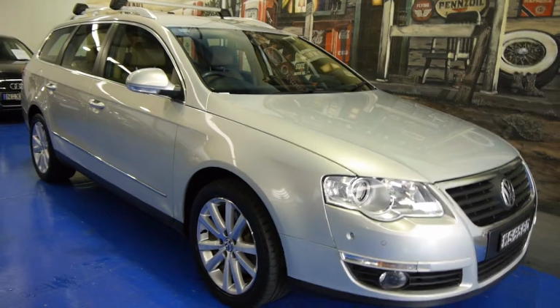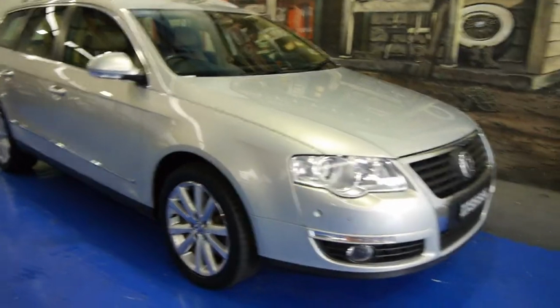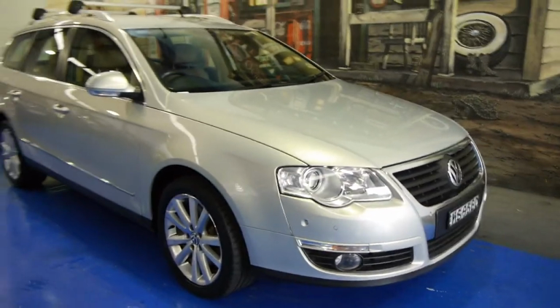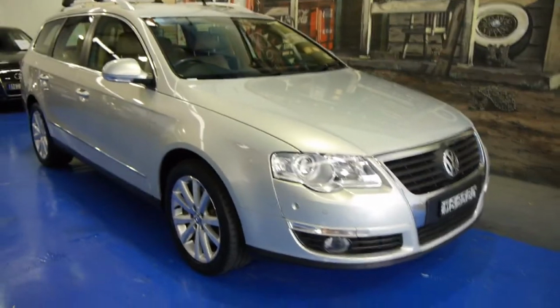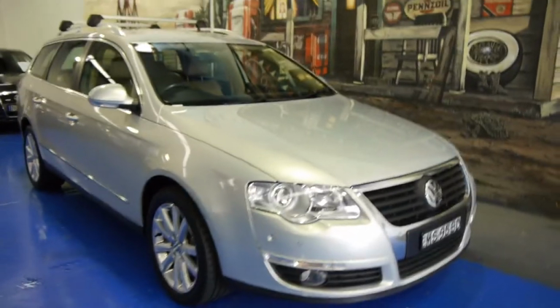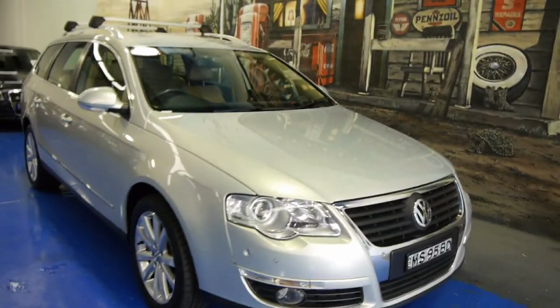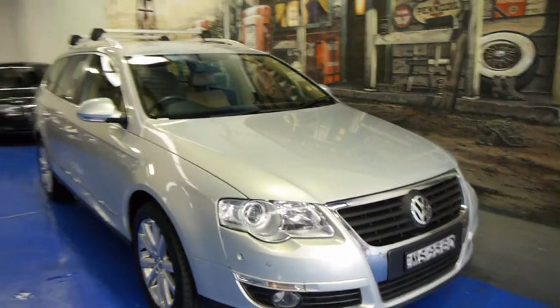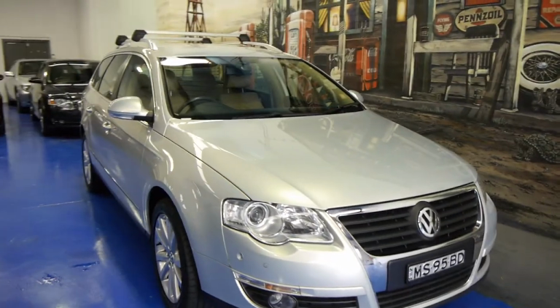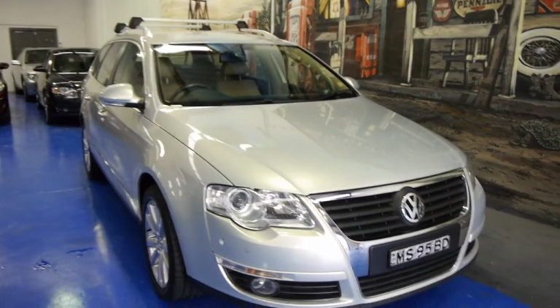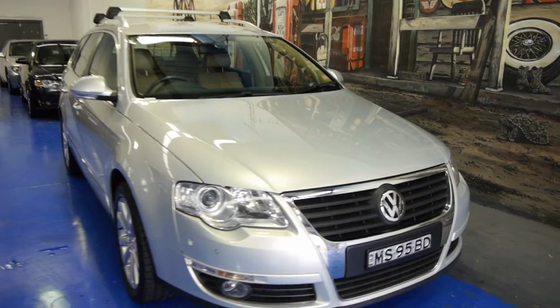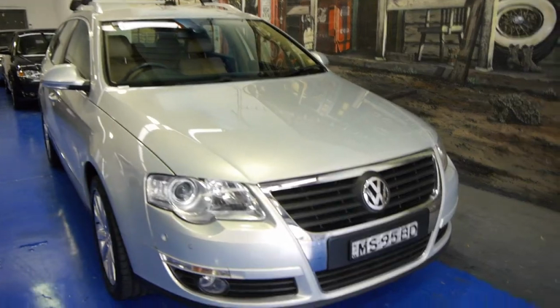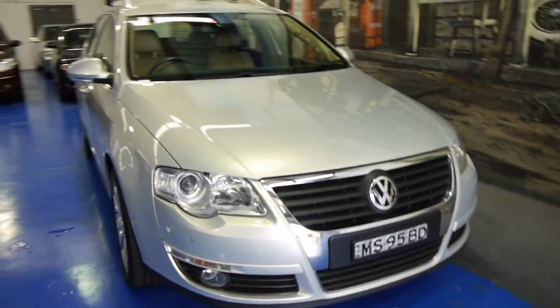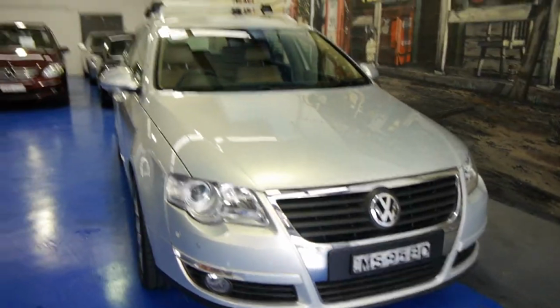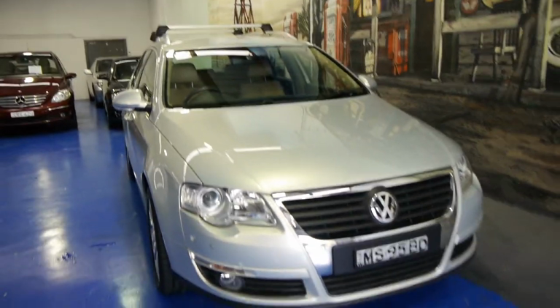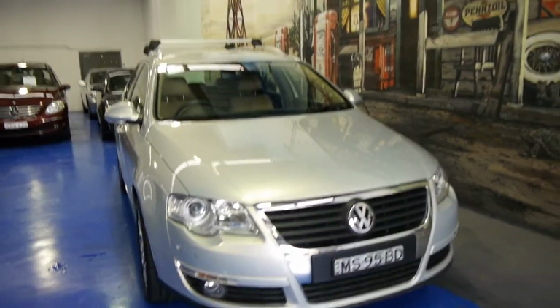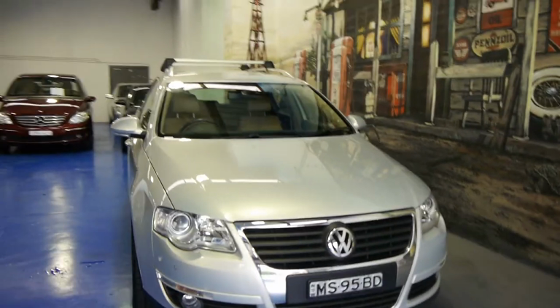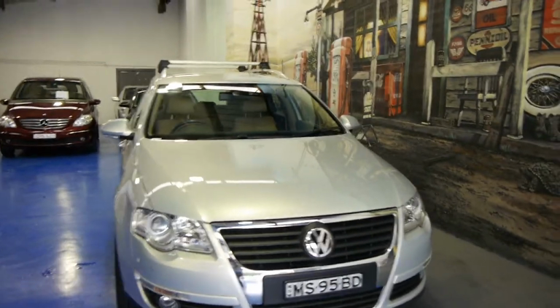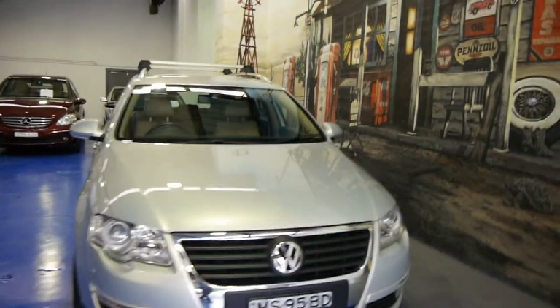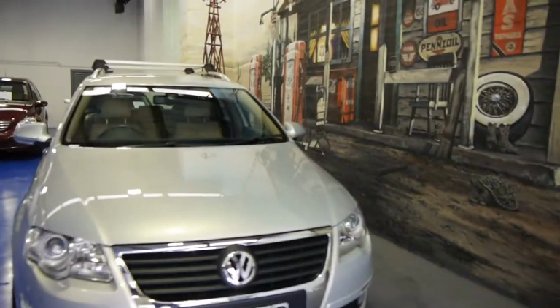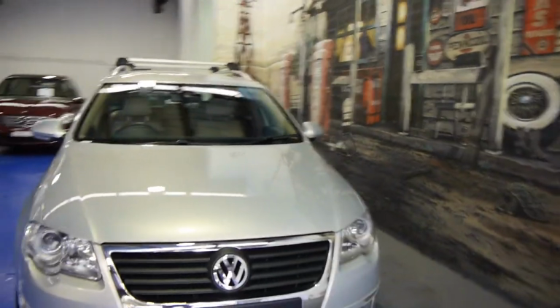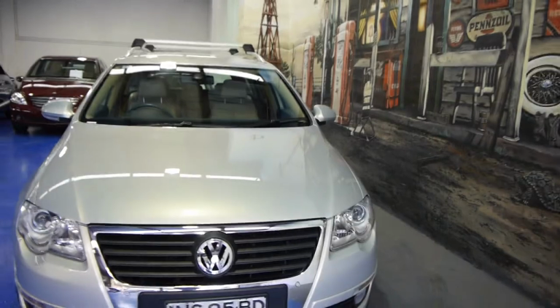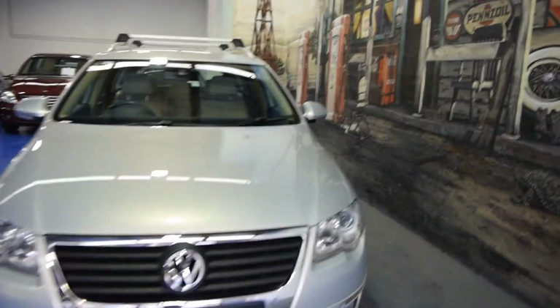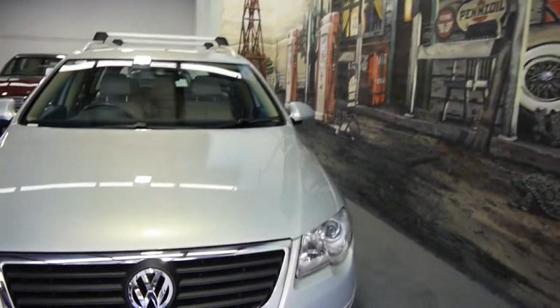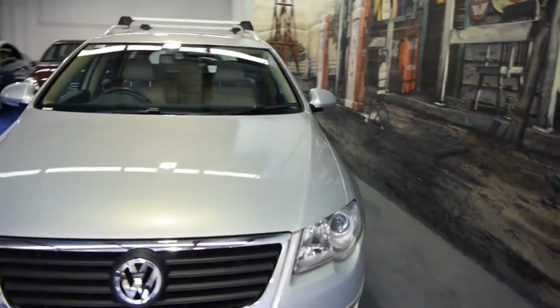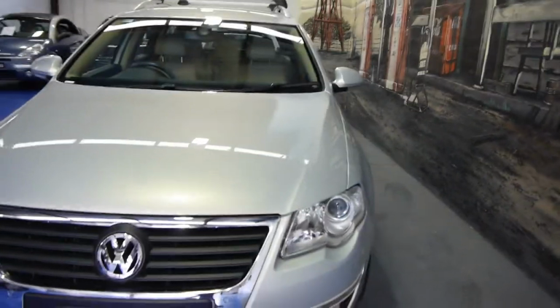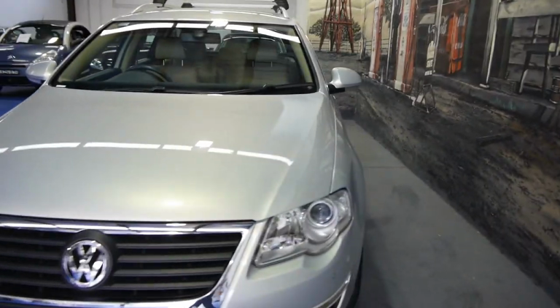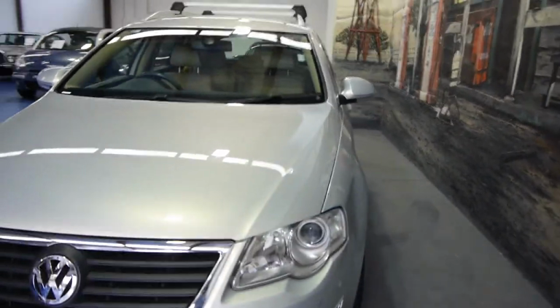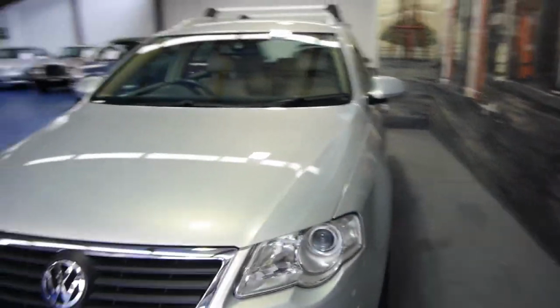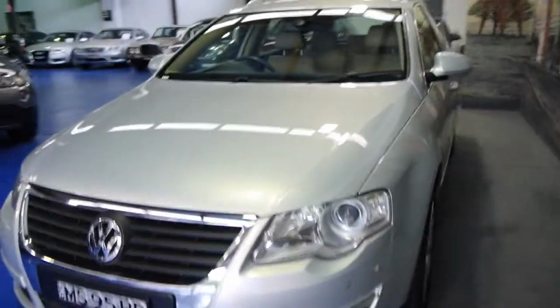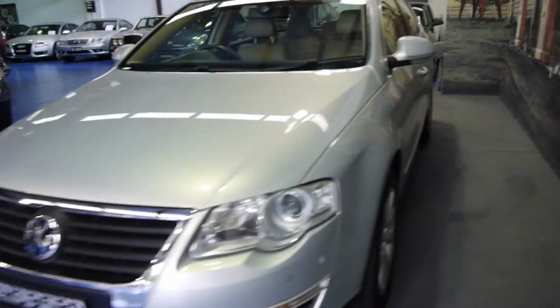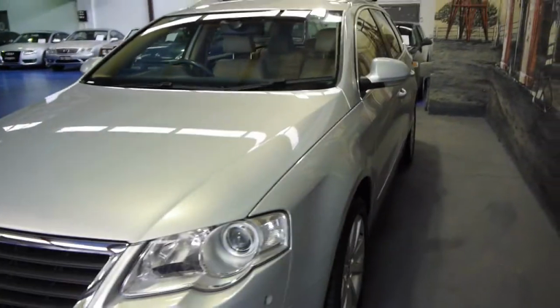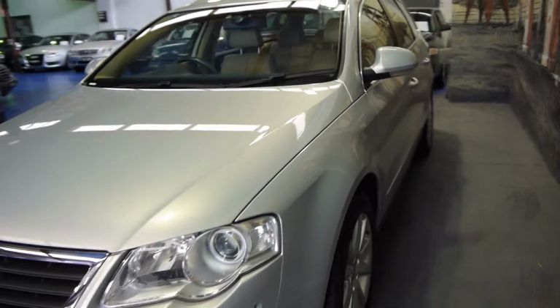Hello ladies and gentlemen, my name is Richard from the Old Timer Car Centre here in Marrickville, New South Wales. We're really proud to offer you a beautiful 2009 Volkswagen Passat TSI, 147kW of power.